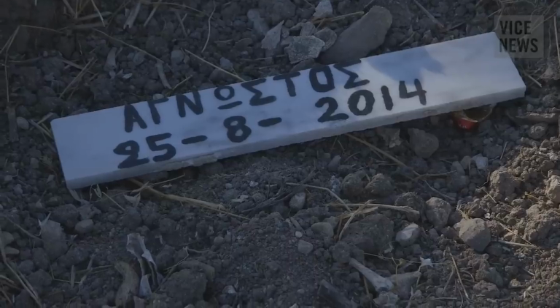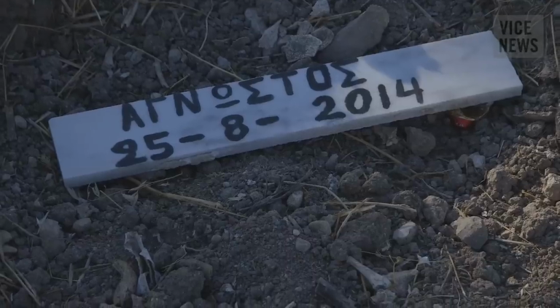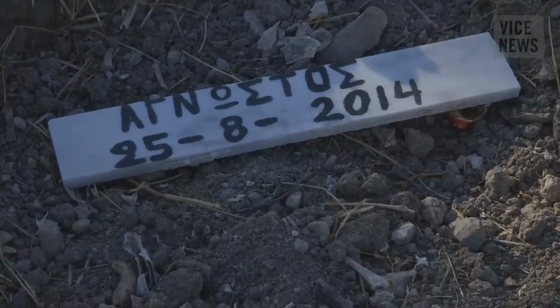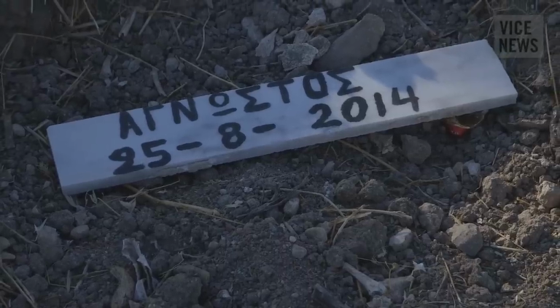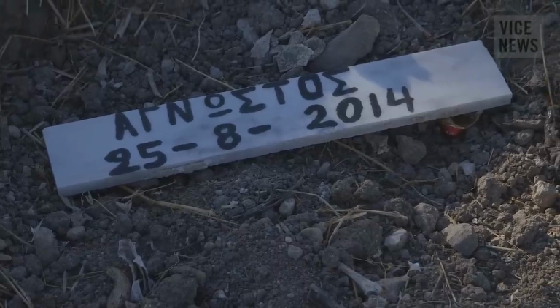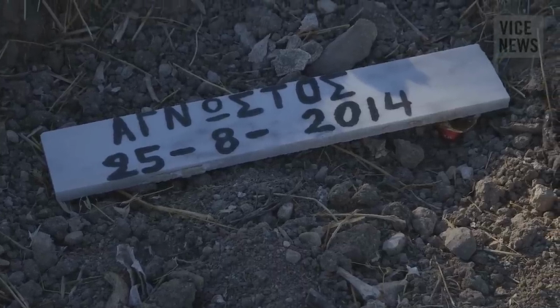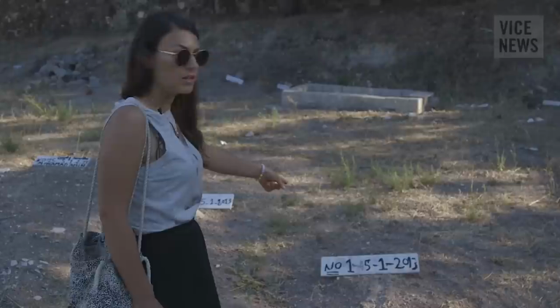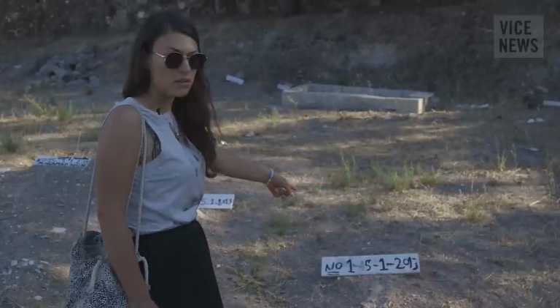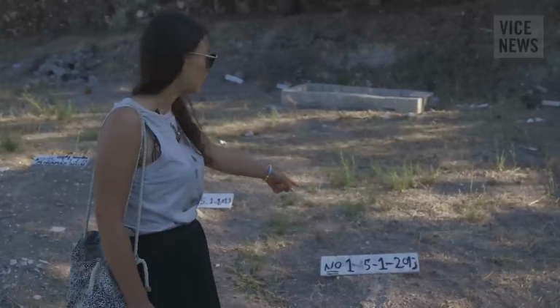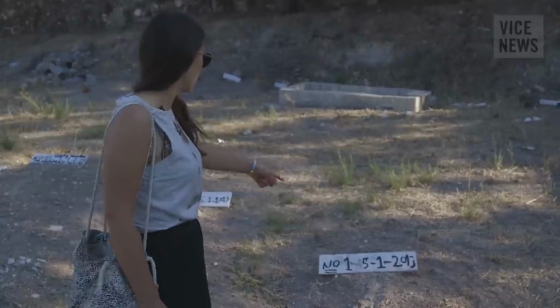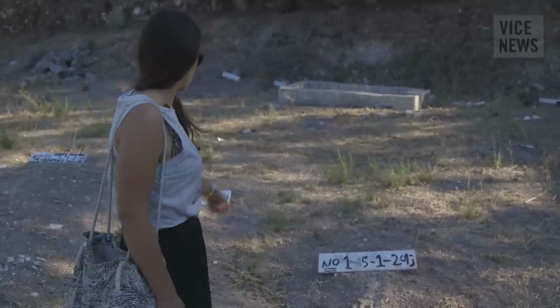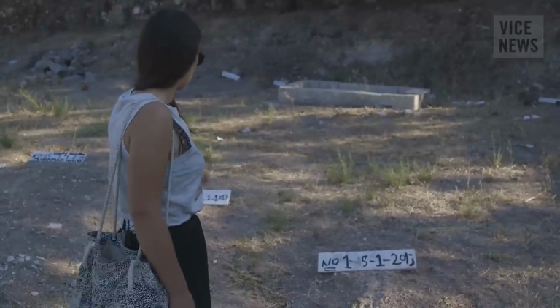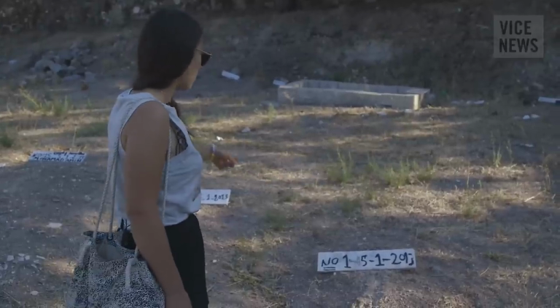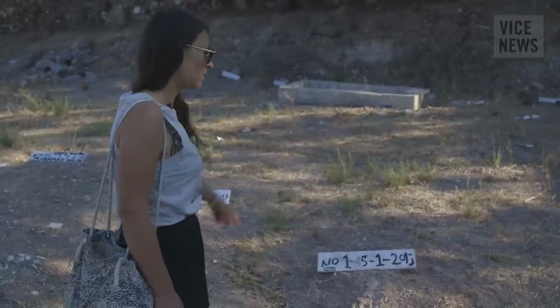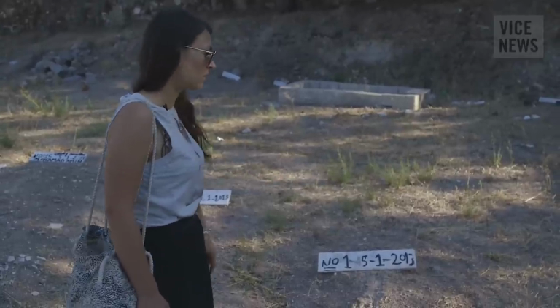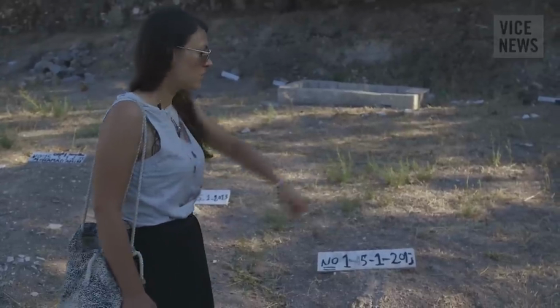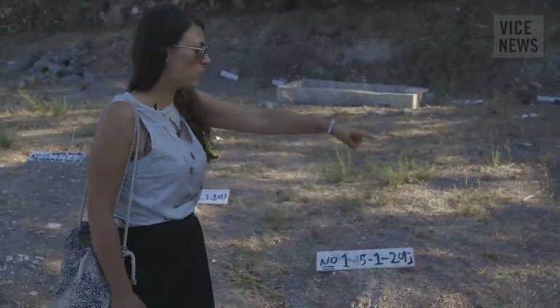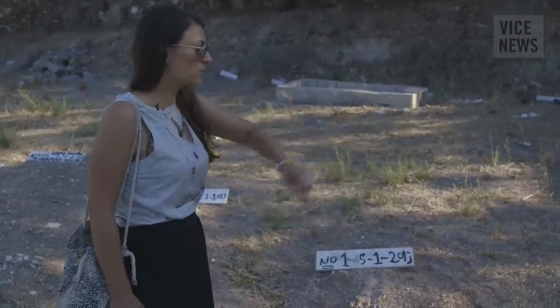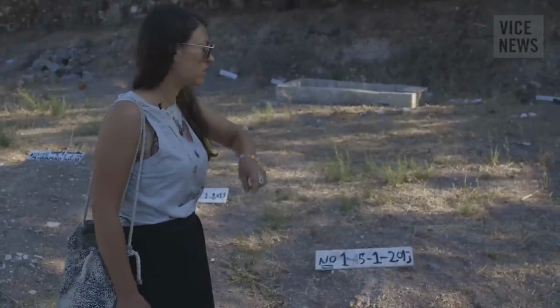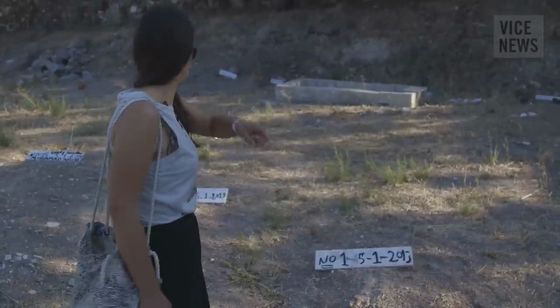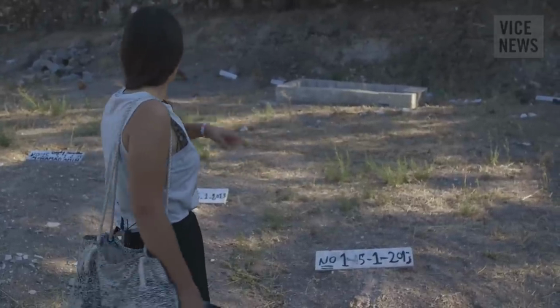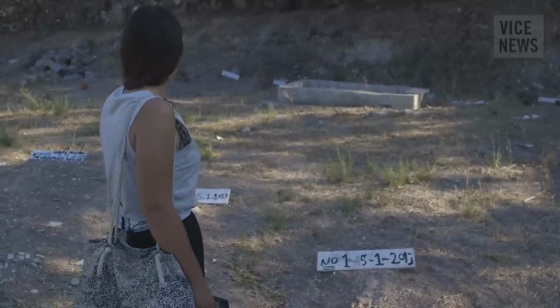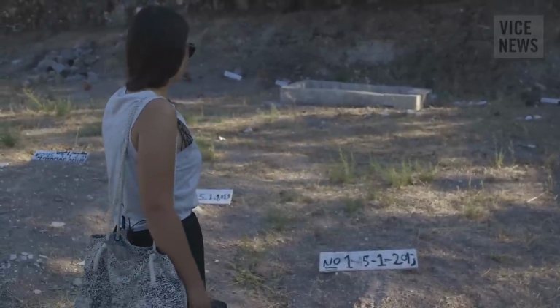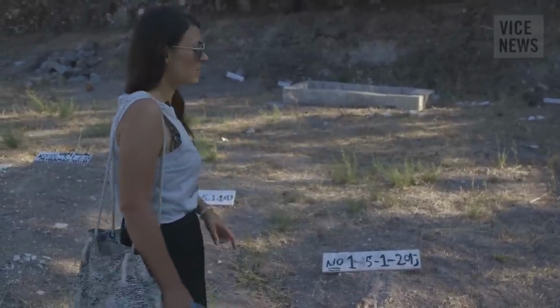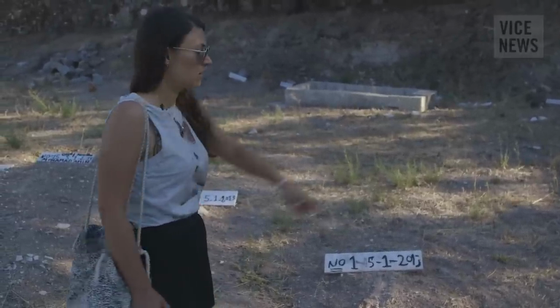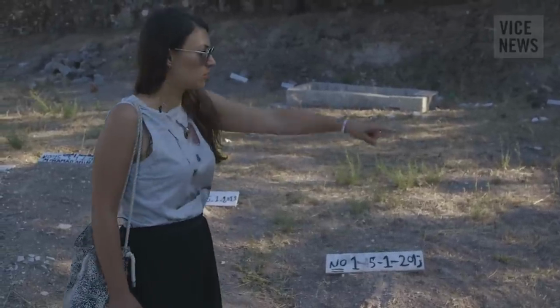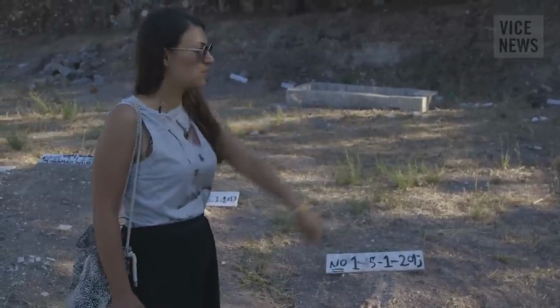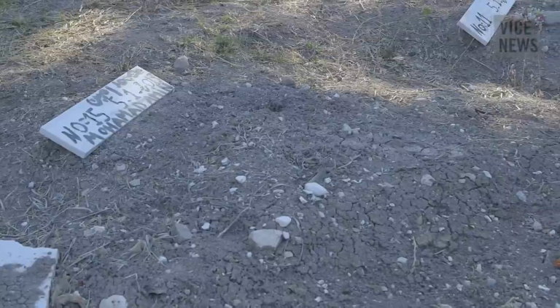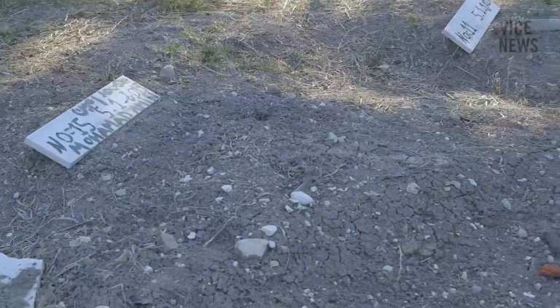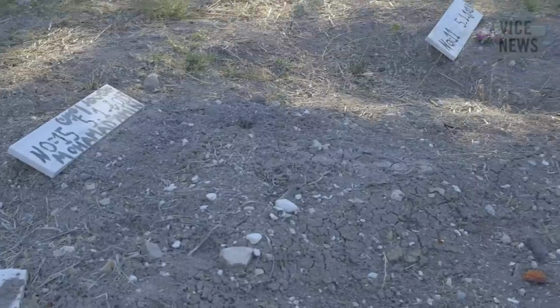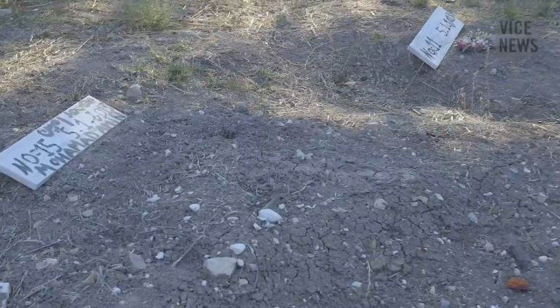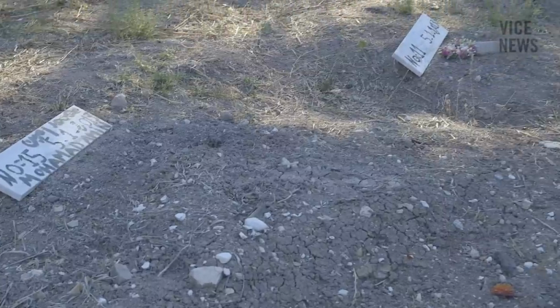All it says is the date of death and number 1, number 14, number 11, number 16 — they just noted it out like that.